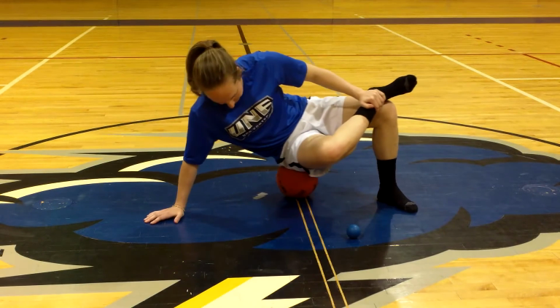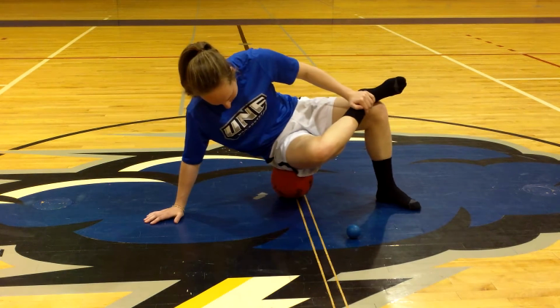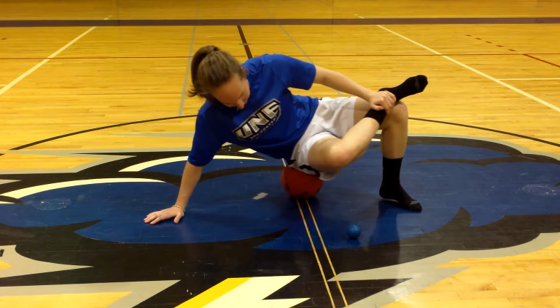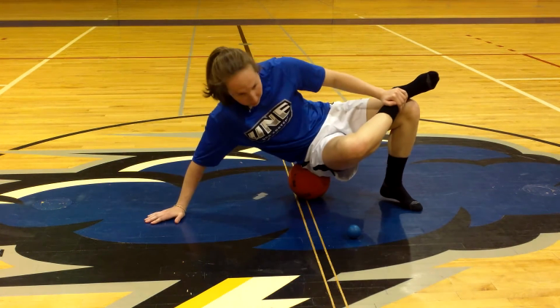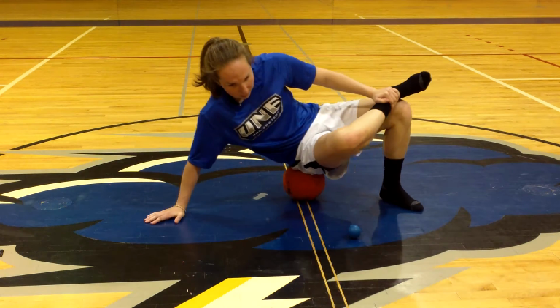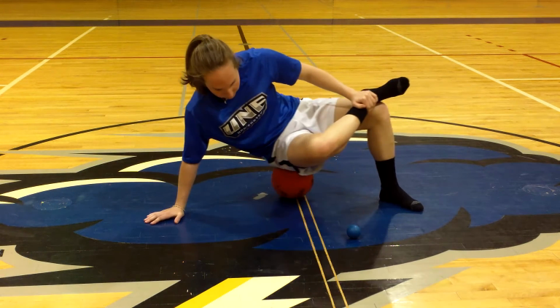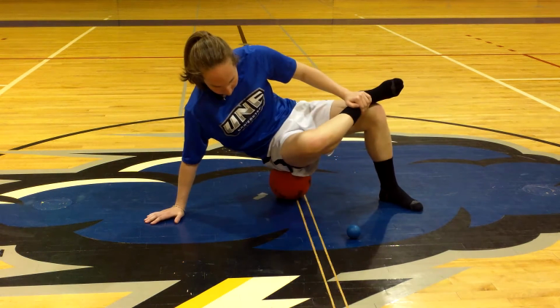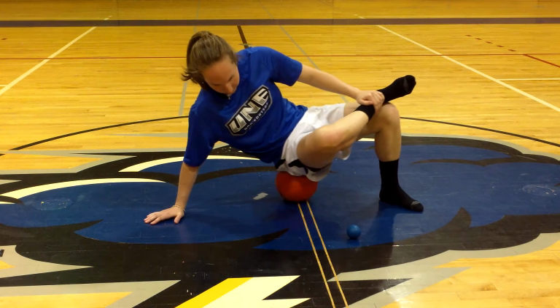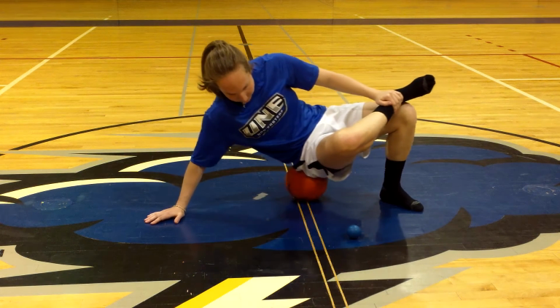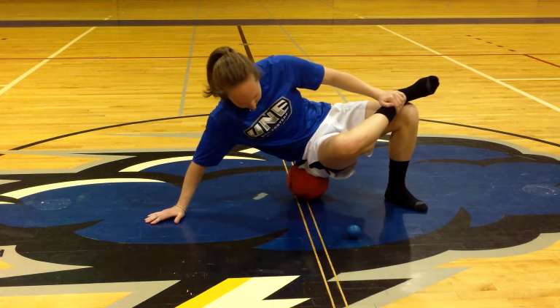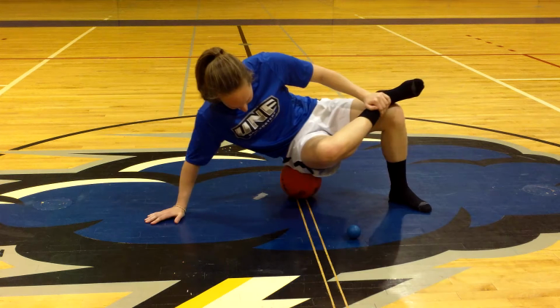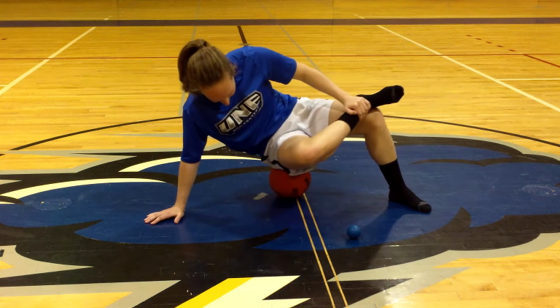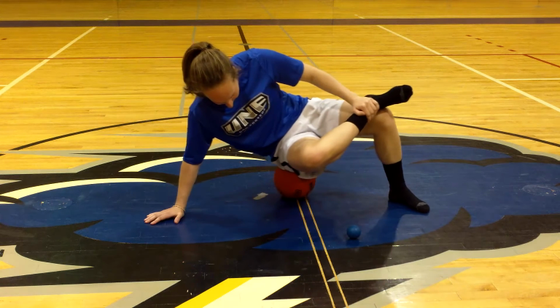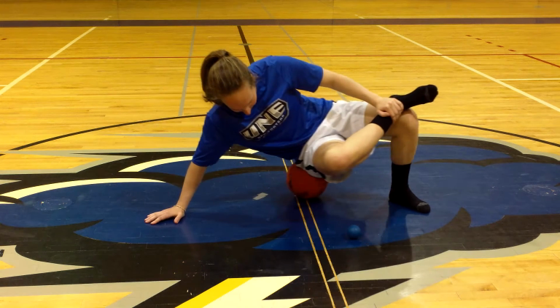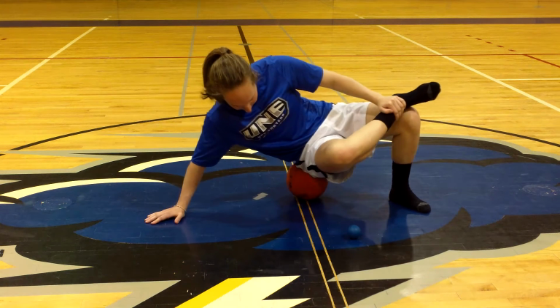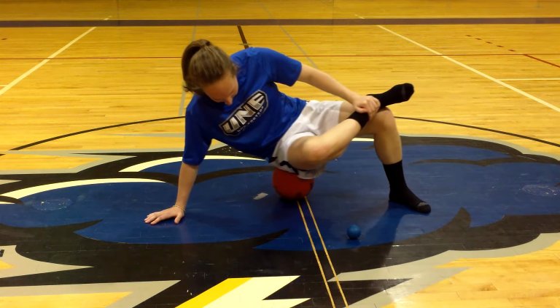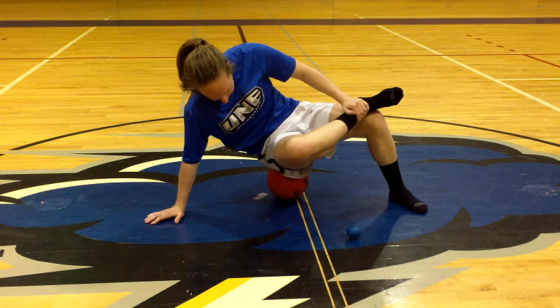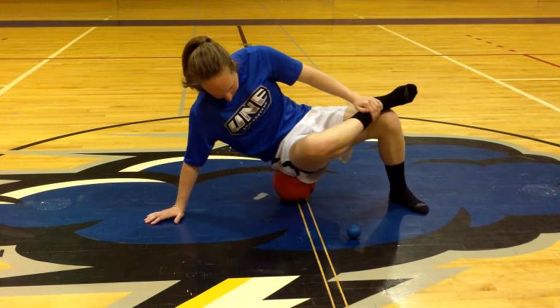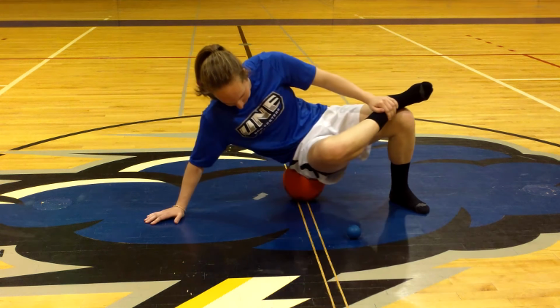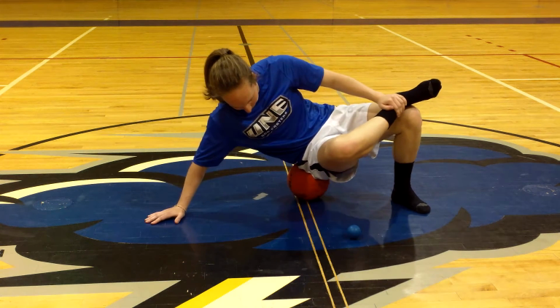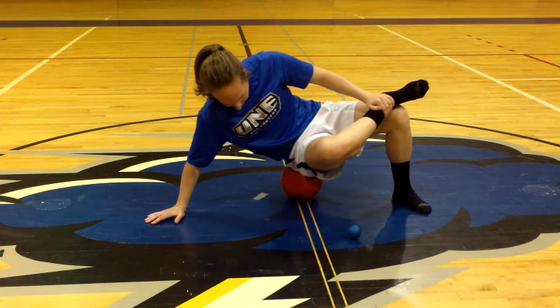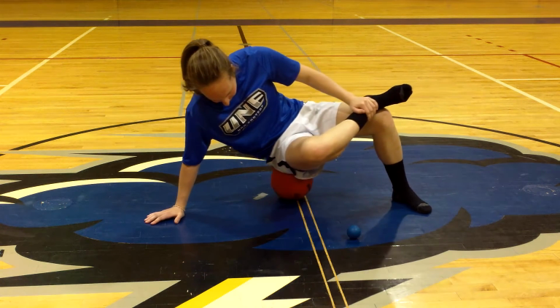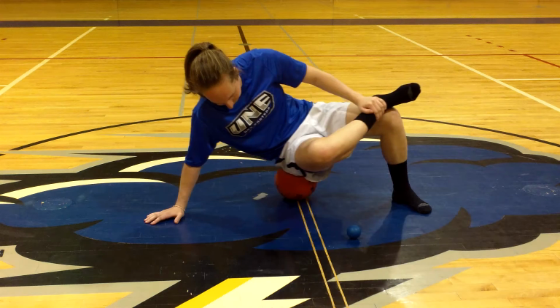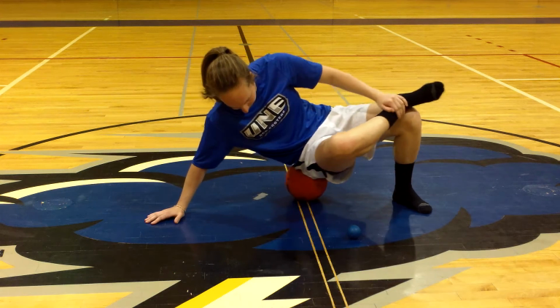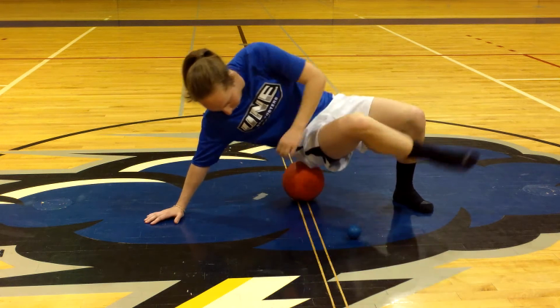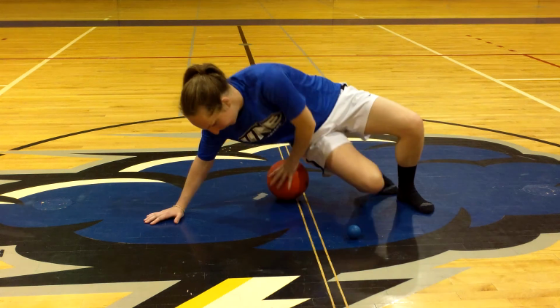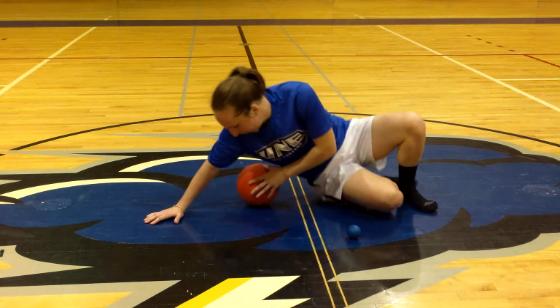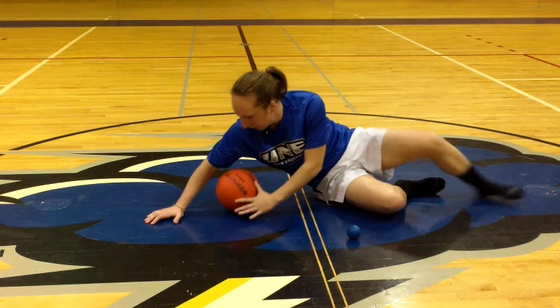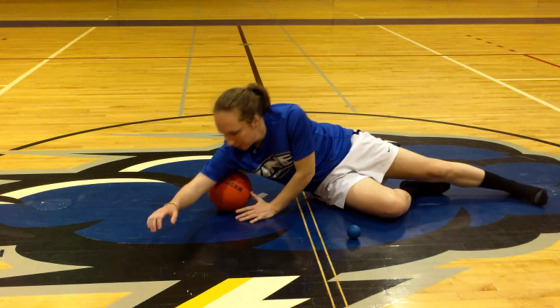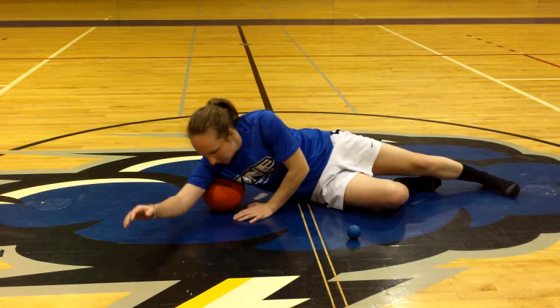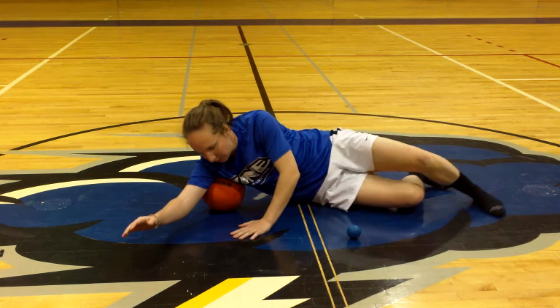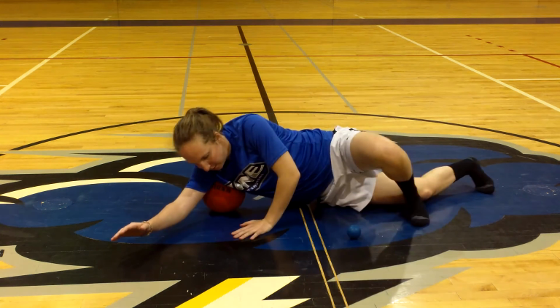Rolling out with a medicine ball — same as before with the foam roller. Hip rotators. You can also do lats pretty well with this, just digging that ball right in under the armpit.